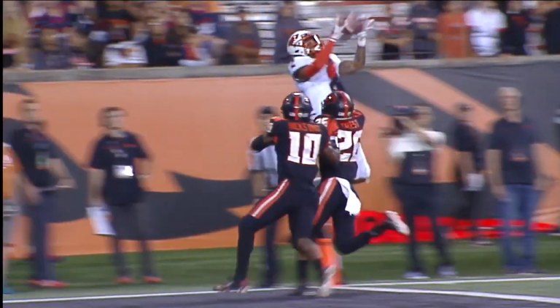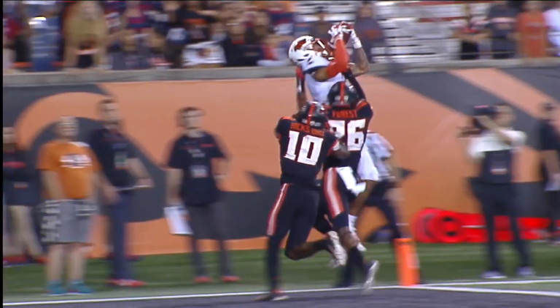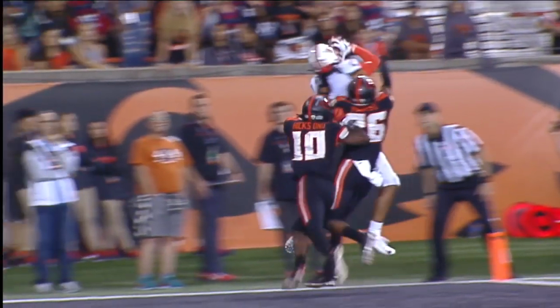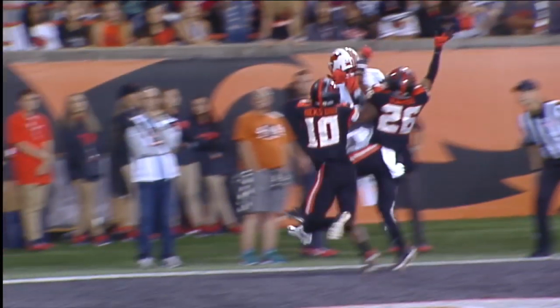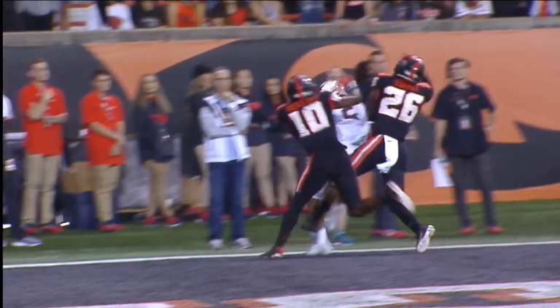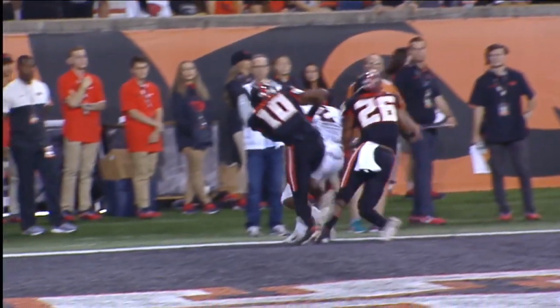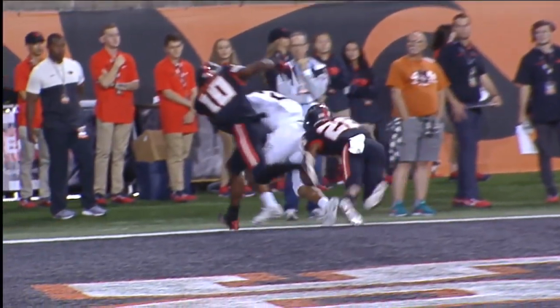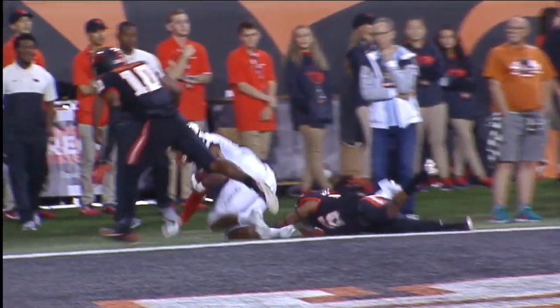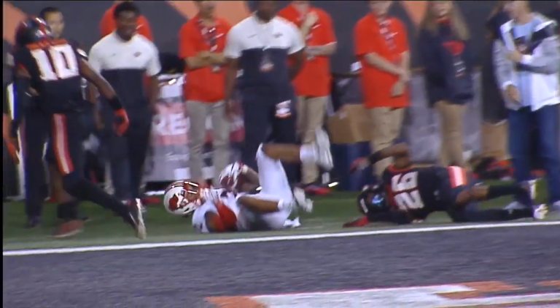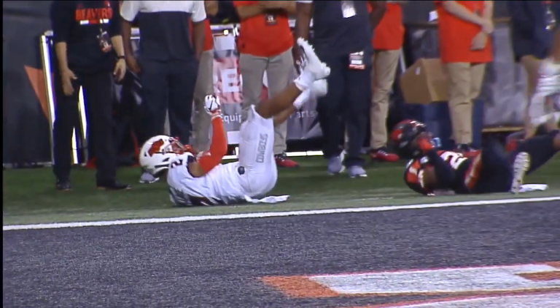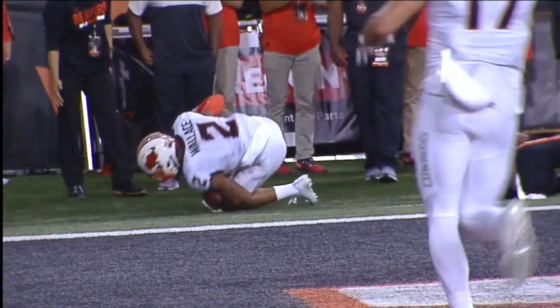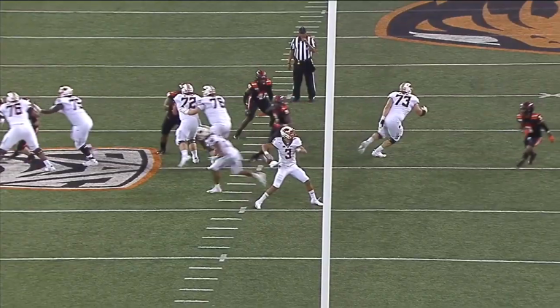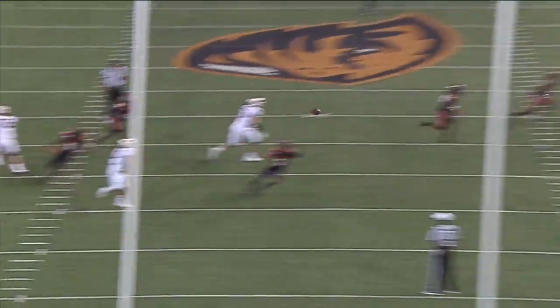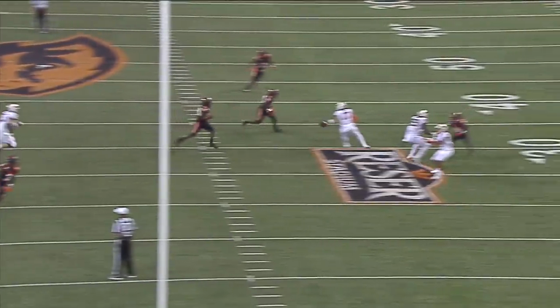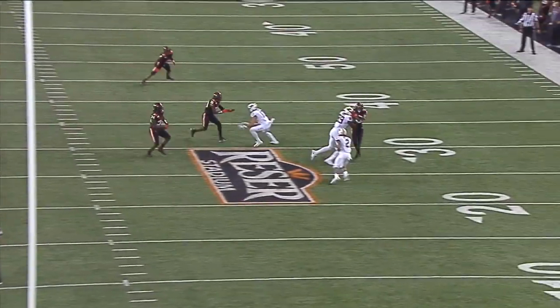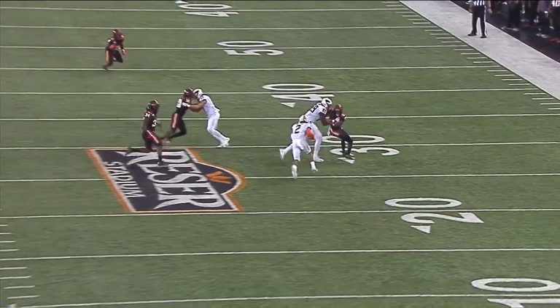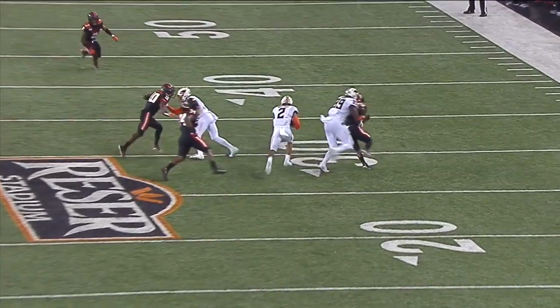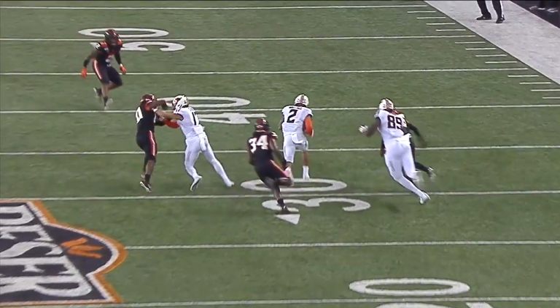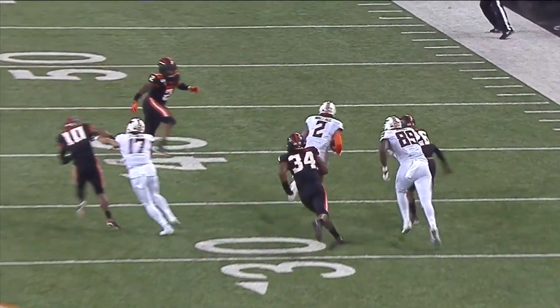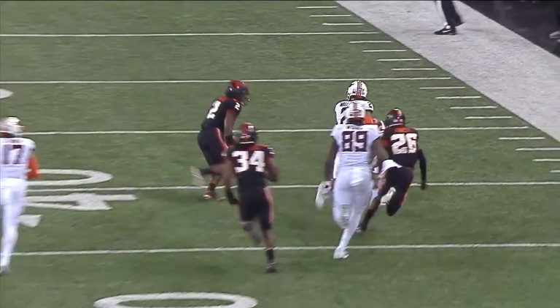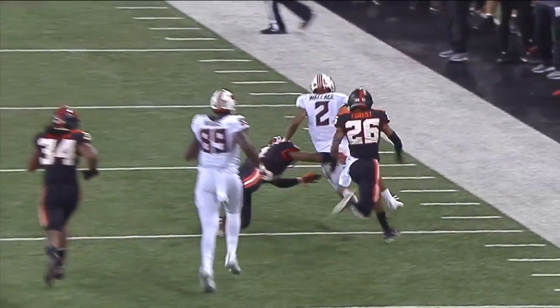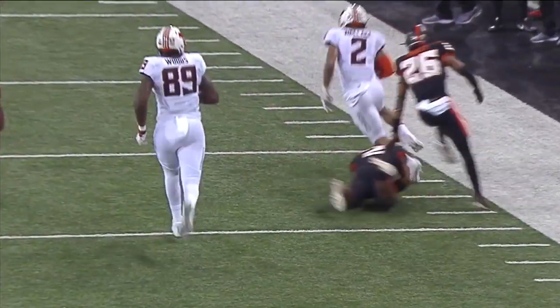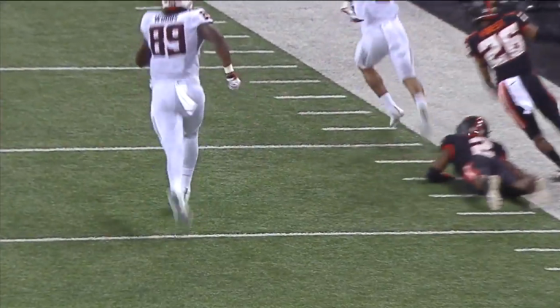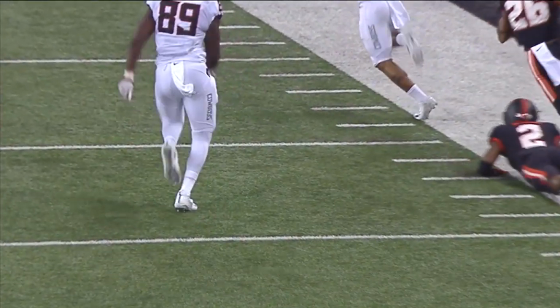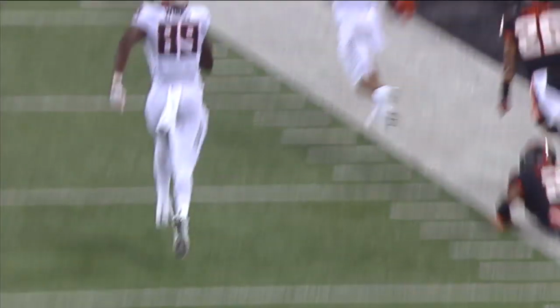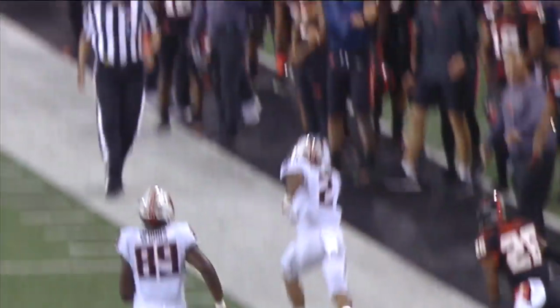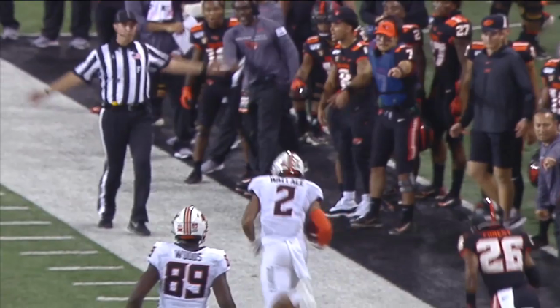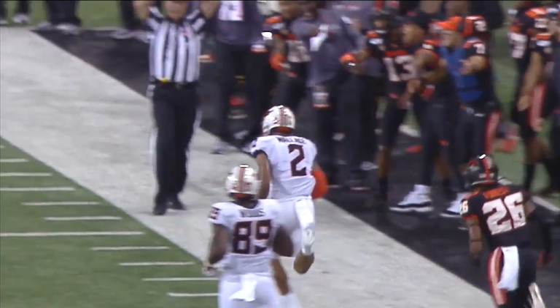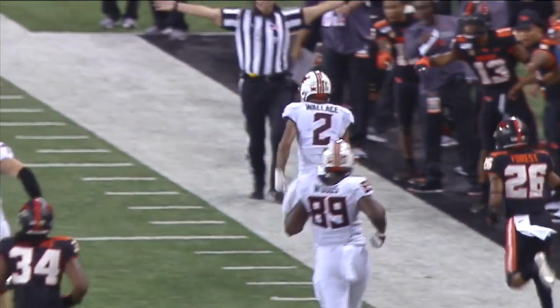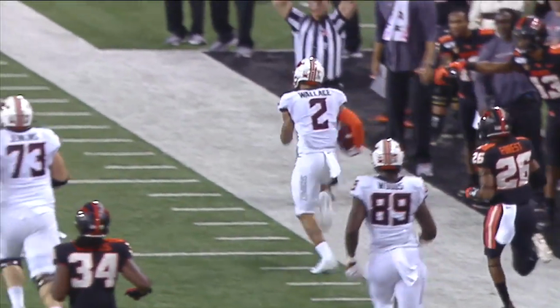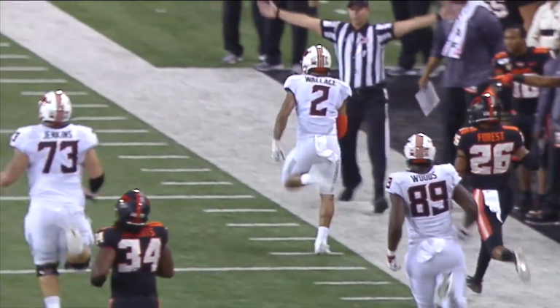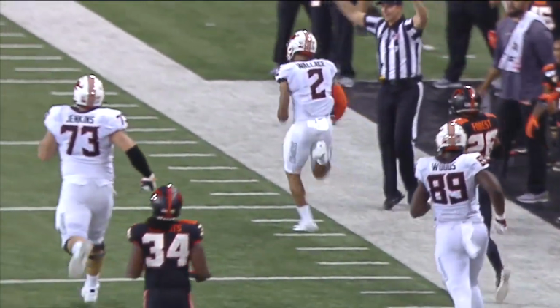These are tough routes to run. That is a tough catch — two defenders in your face, and he comes down with it. One of the many attributes of Wallace is his speed. As you see, he splits defenders with a nice little screen set out there for him. He just gets the left foot out of bounds — otherwise that was a house call.